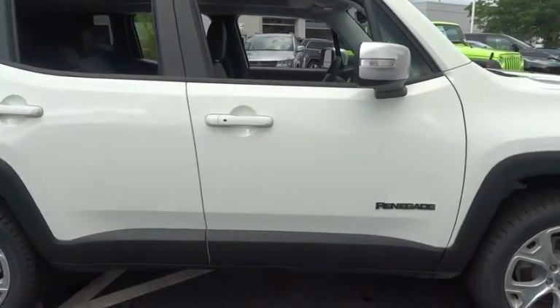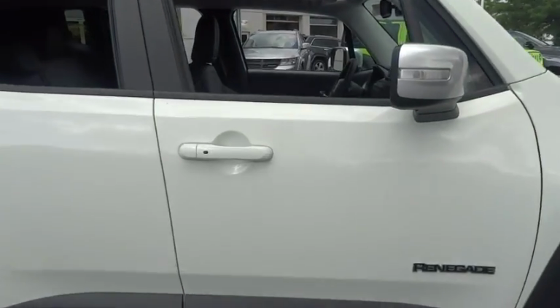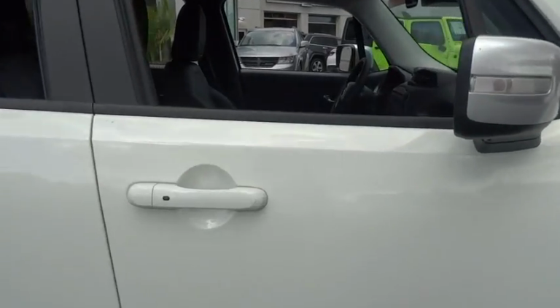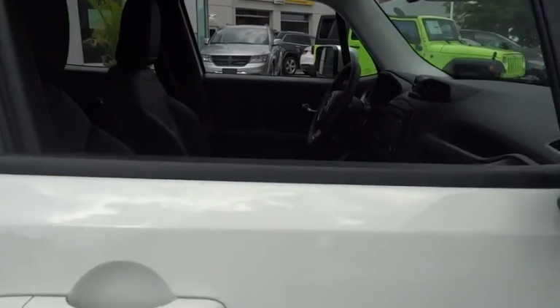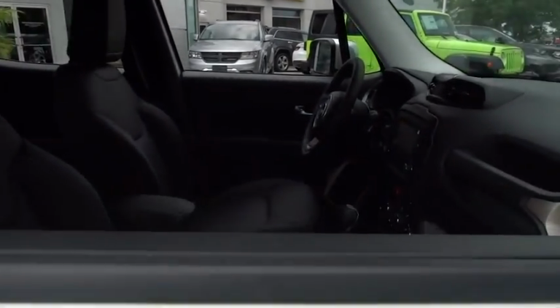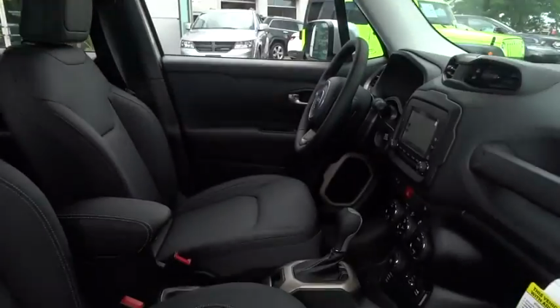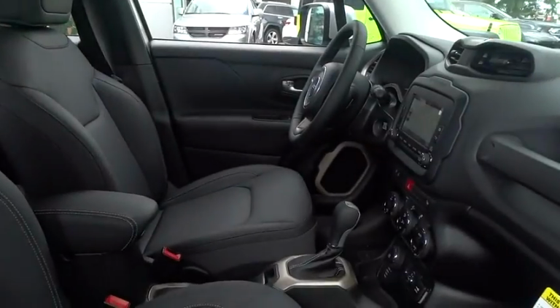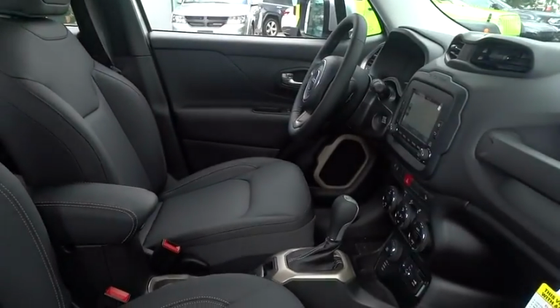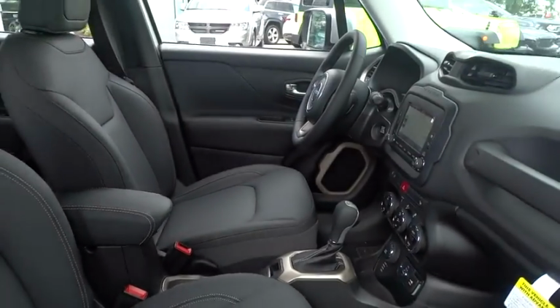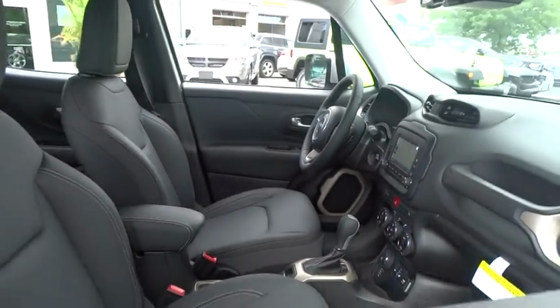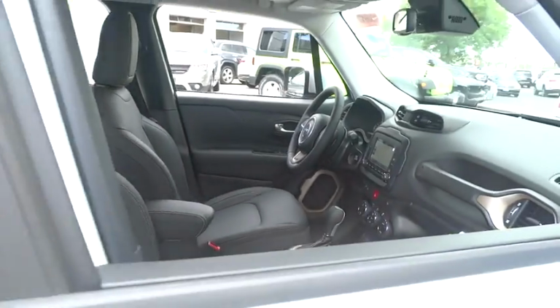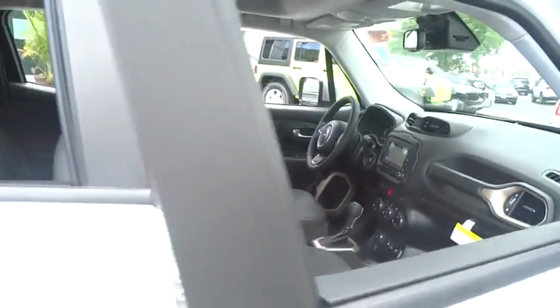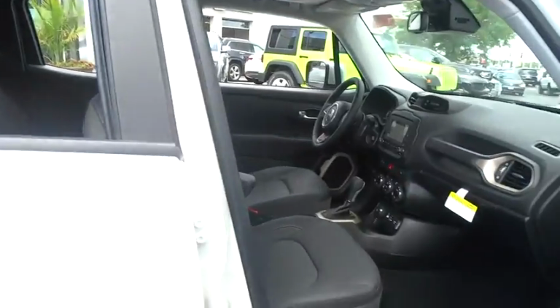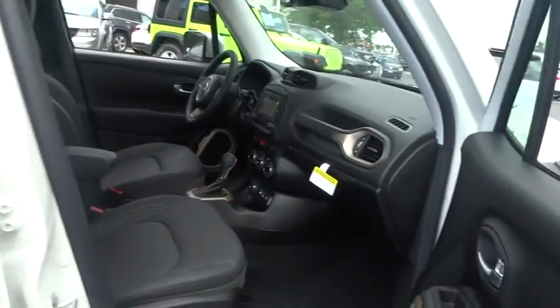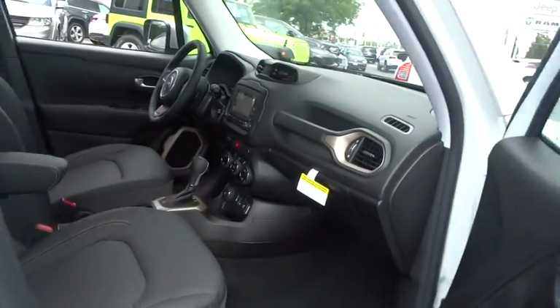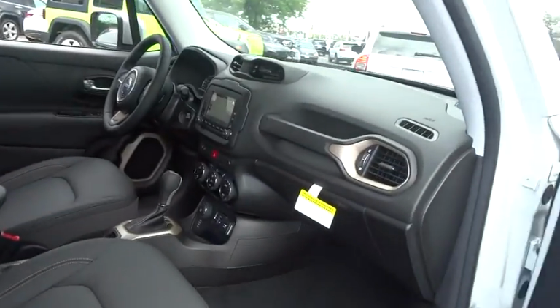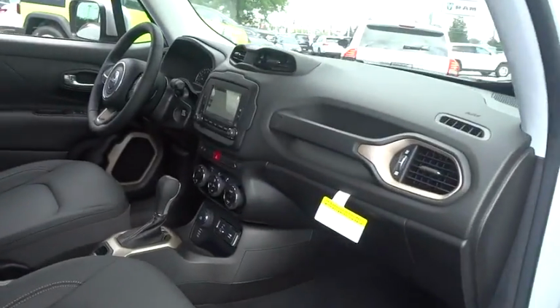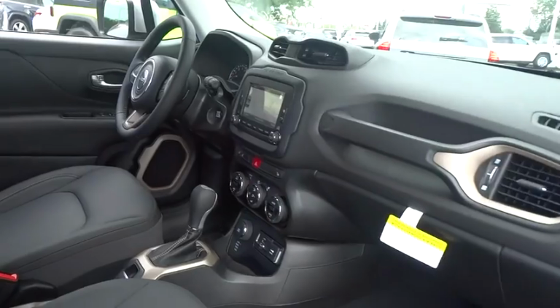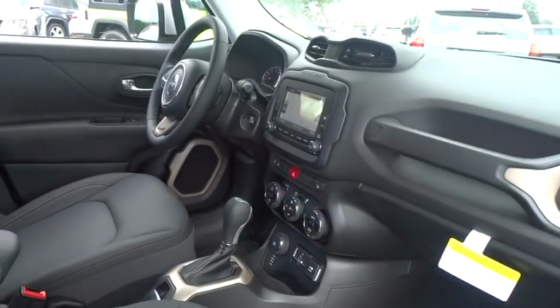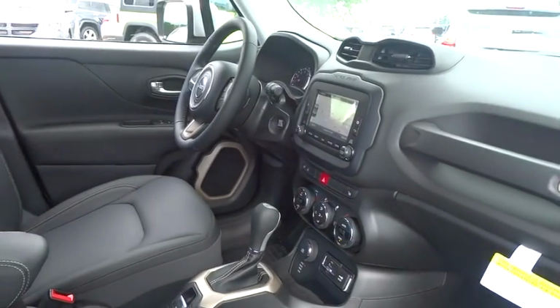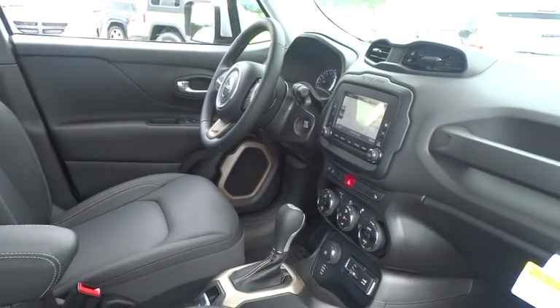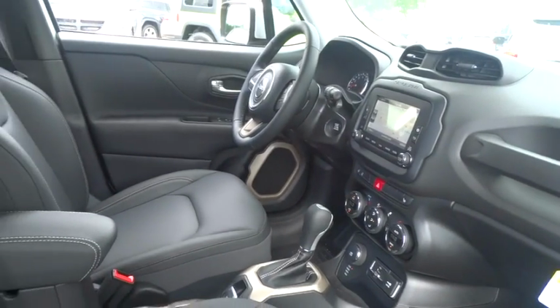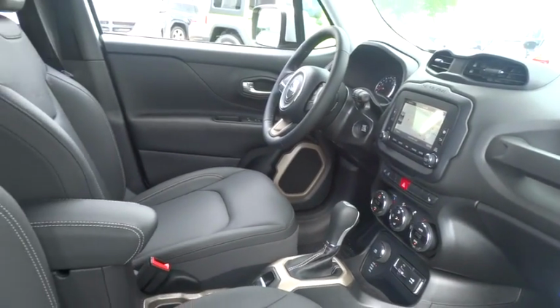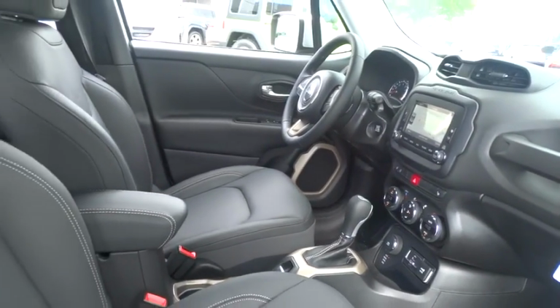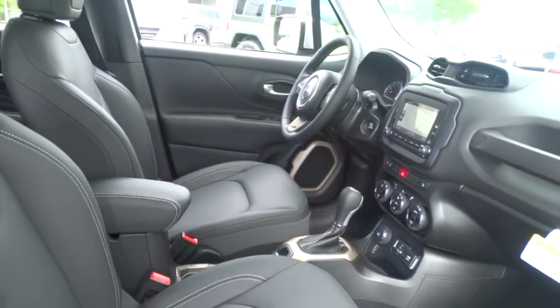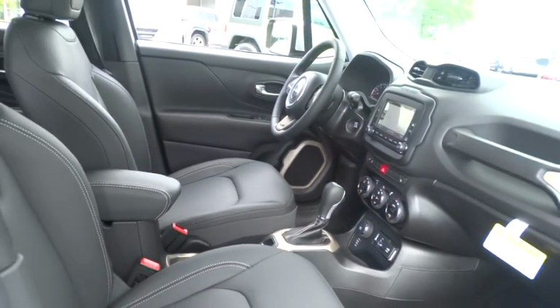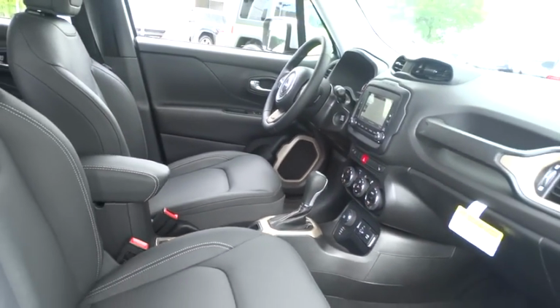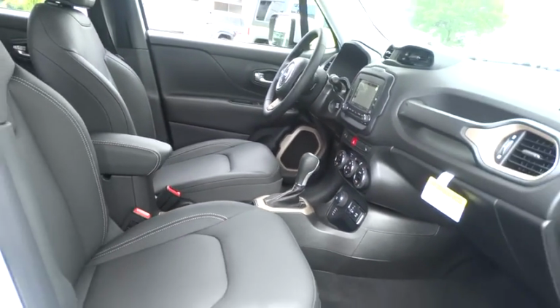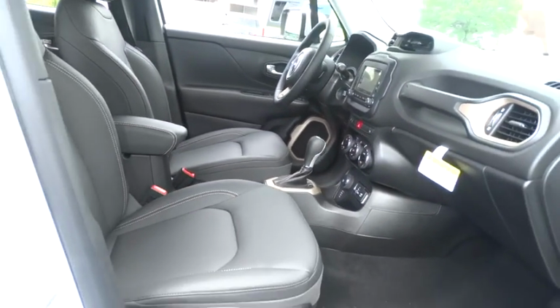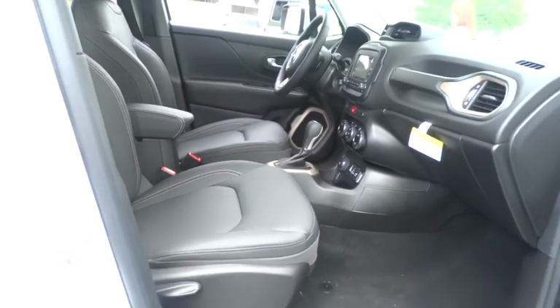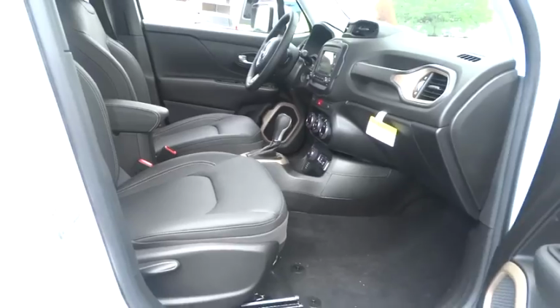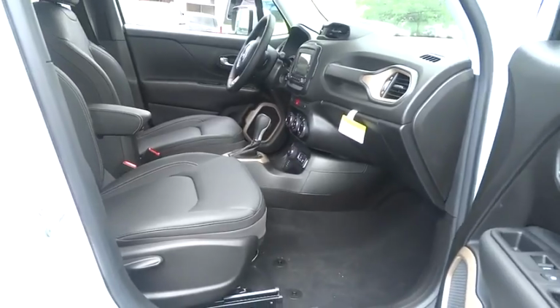This vehicle has less than 100 miles. Here are some of this vehicle's great options: traction control, Bluetooth, automatic transmission, cruise control, compass, heated driver's seat, fog lamp.